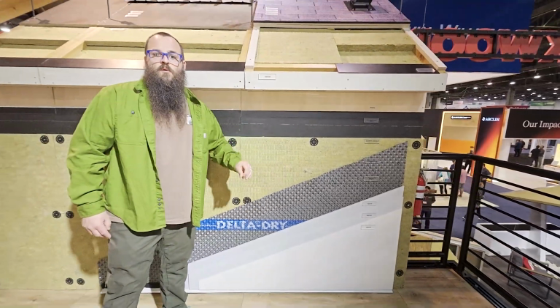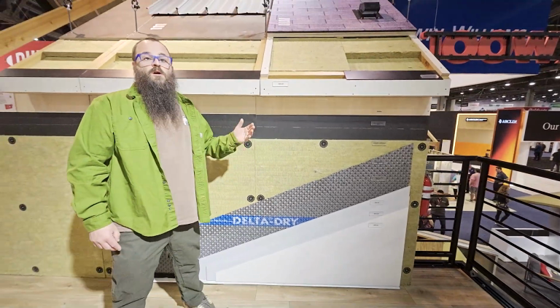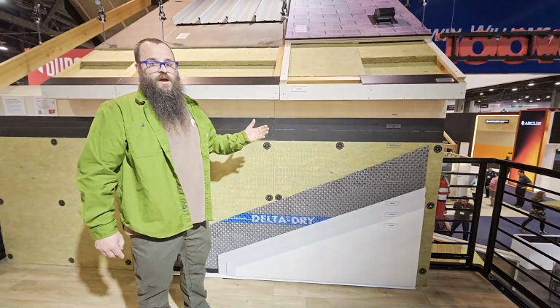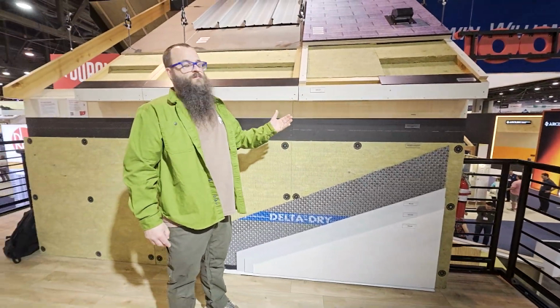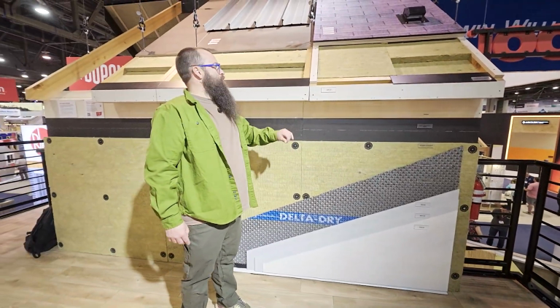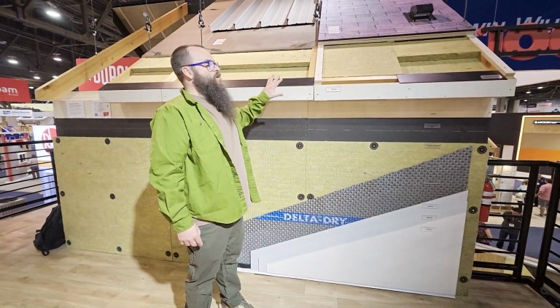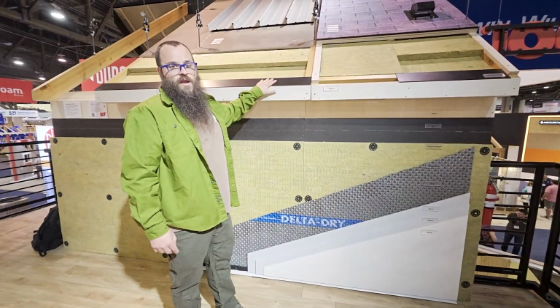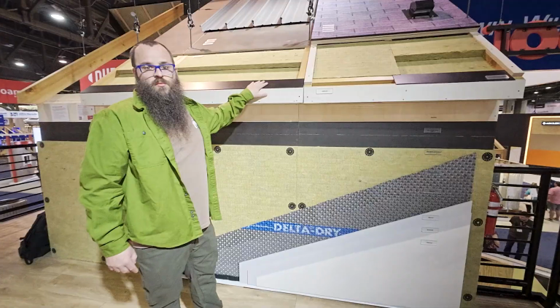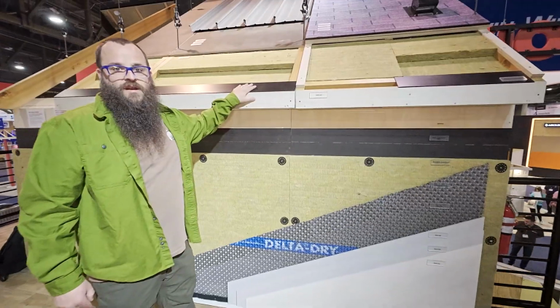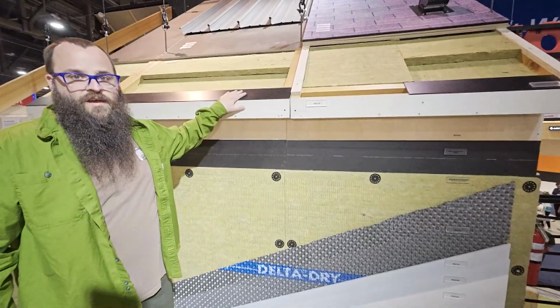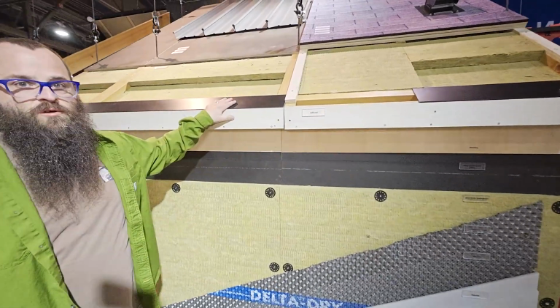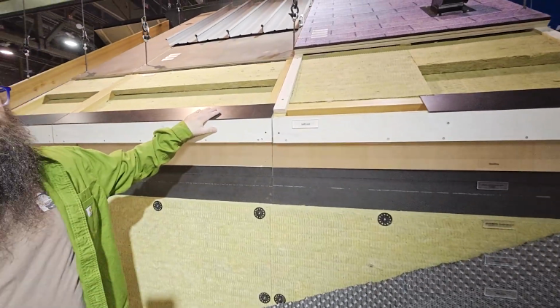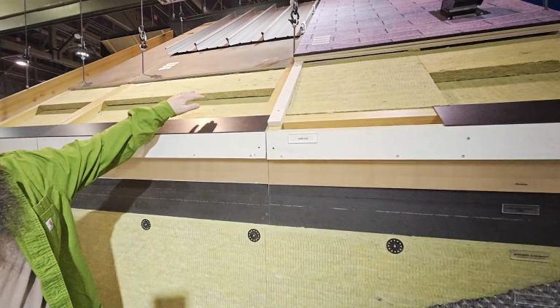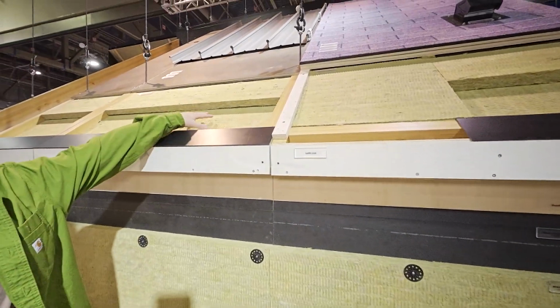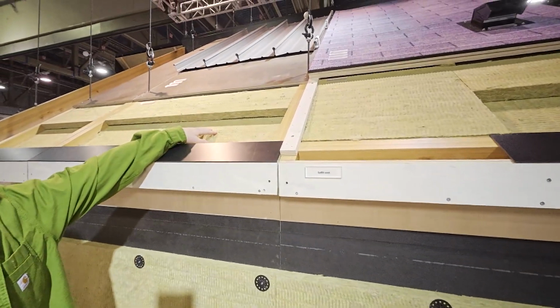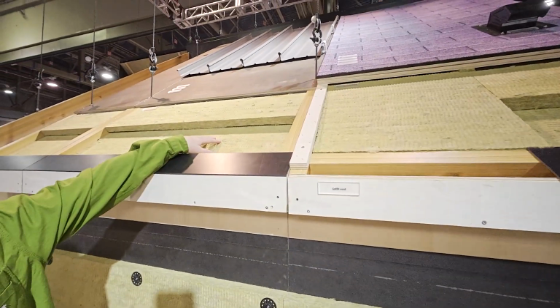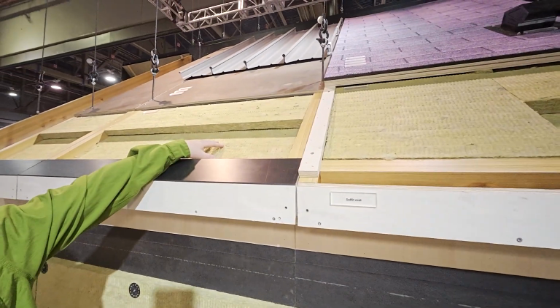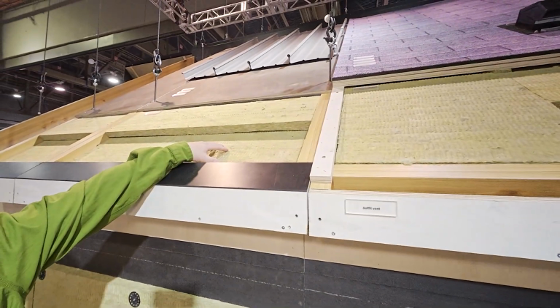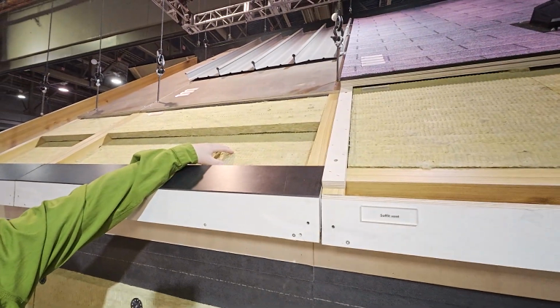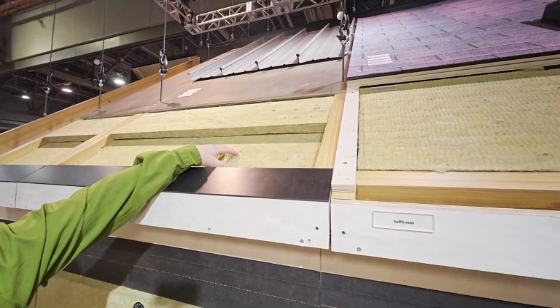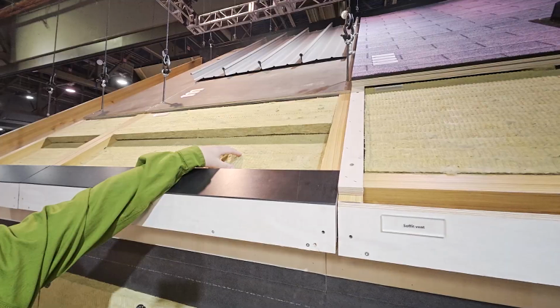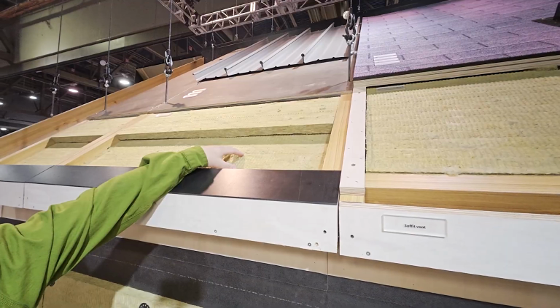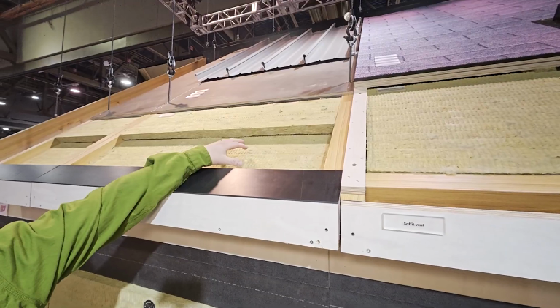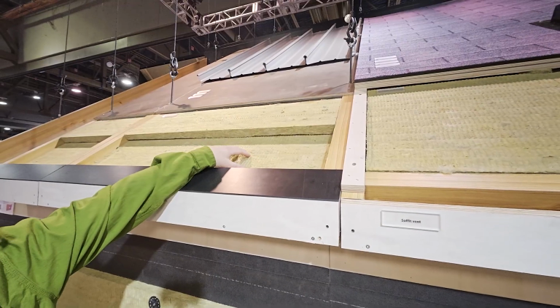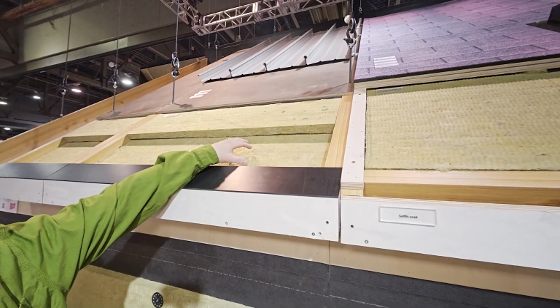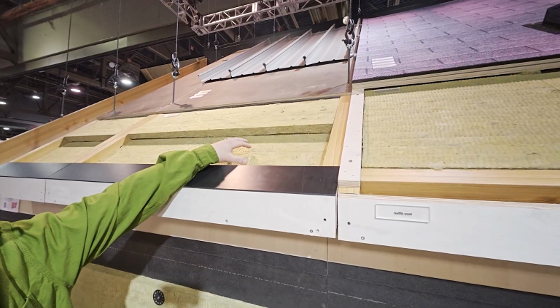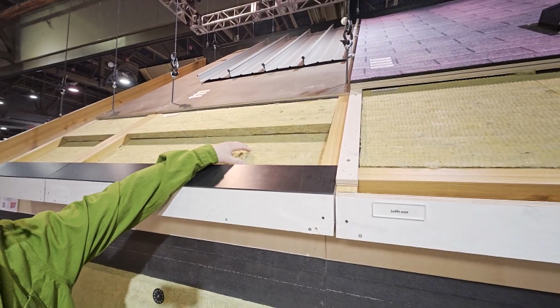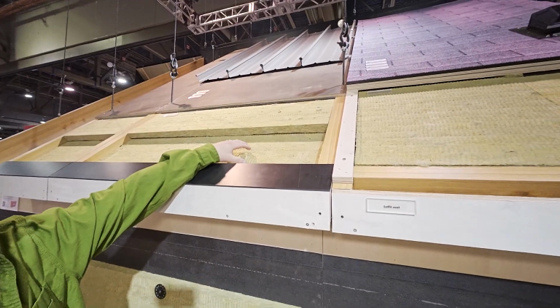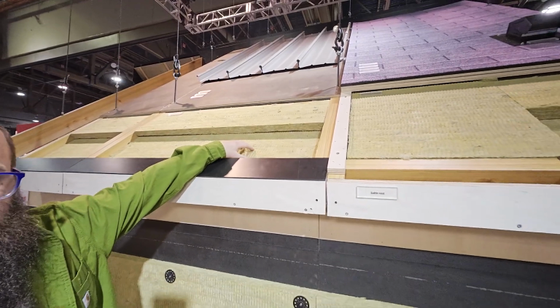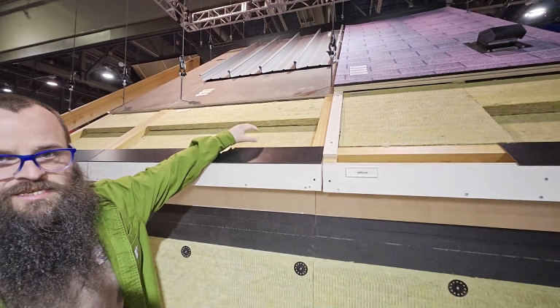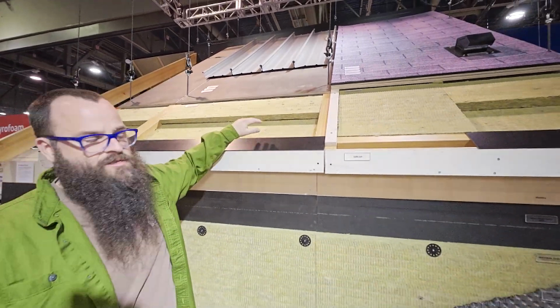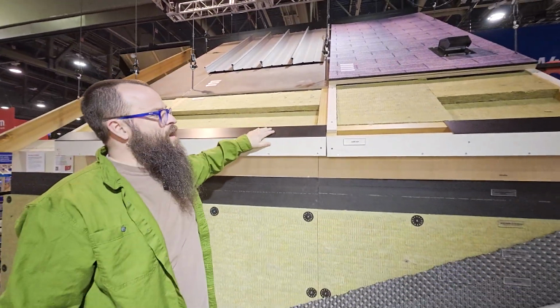We also have some roof assemblies here. Right here we have an unvented roof assembly using the Rockwell Comfort Board. This is for climate zones 1 through 3, and they will have climate zones 4, 5, and 6 details as well.